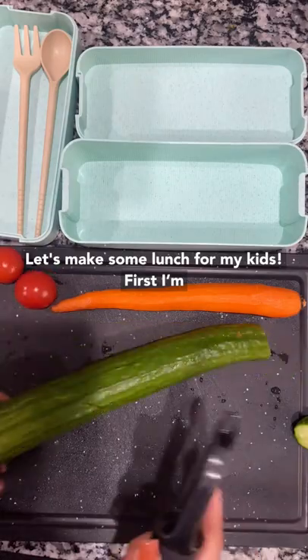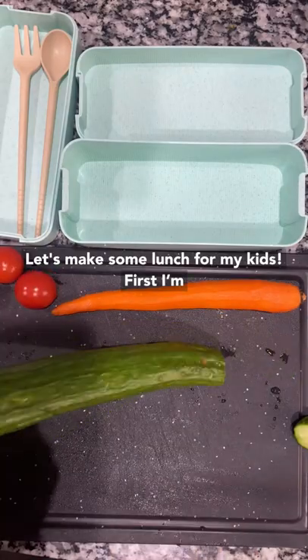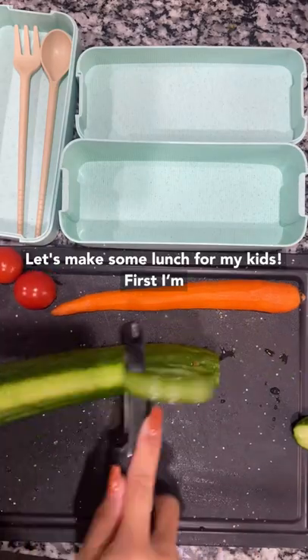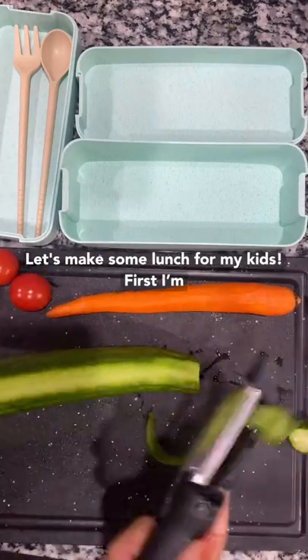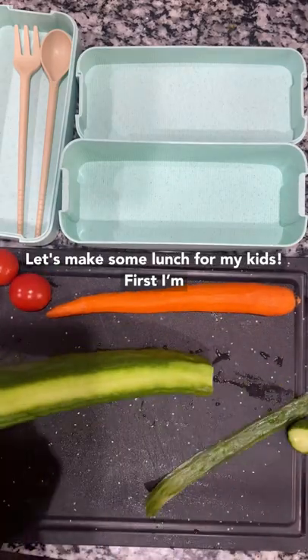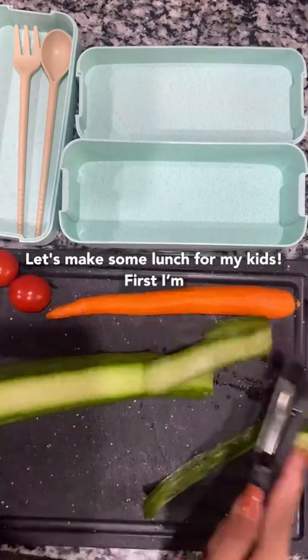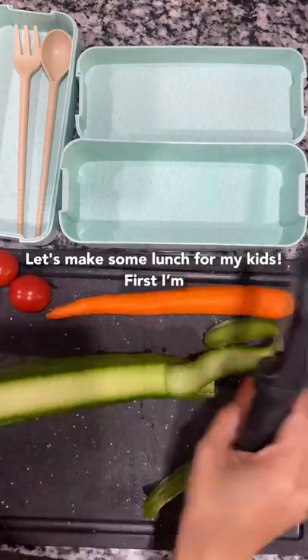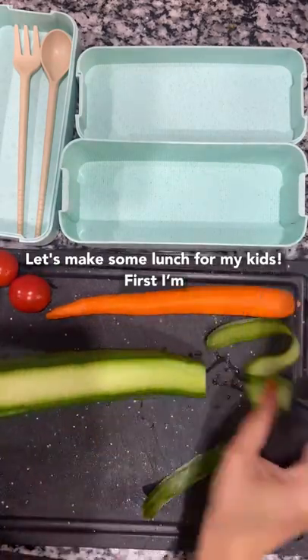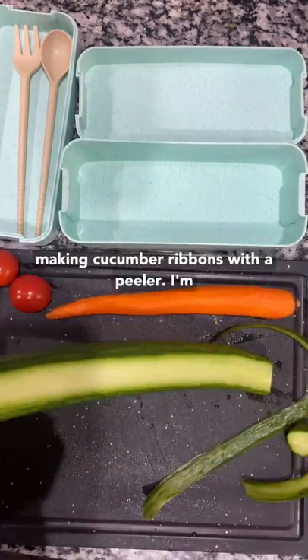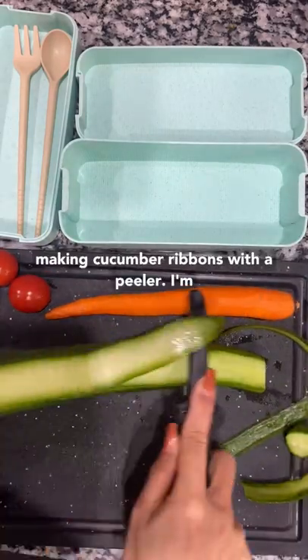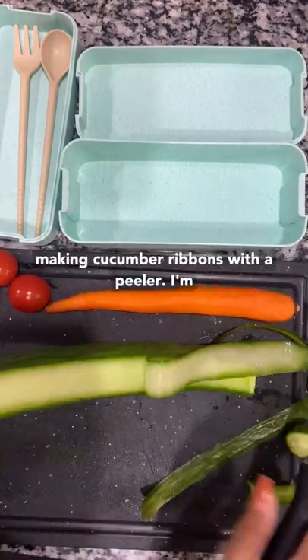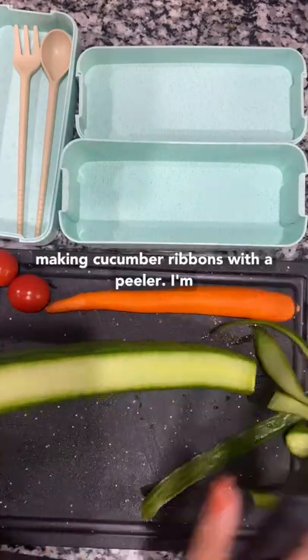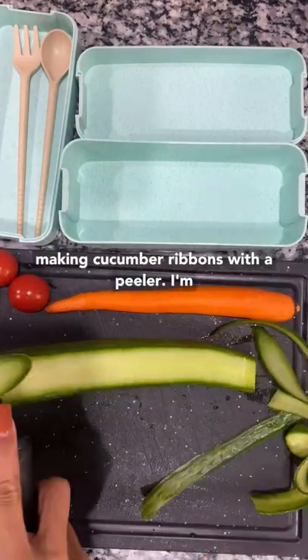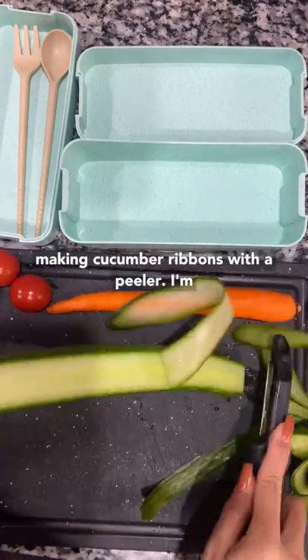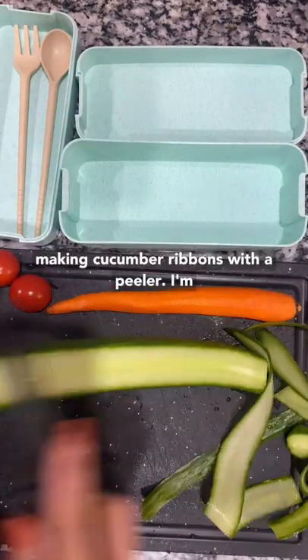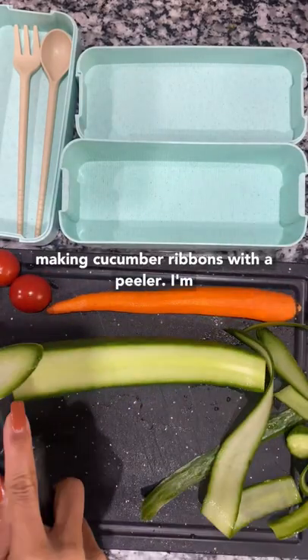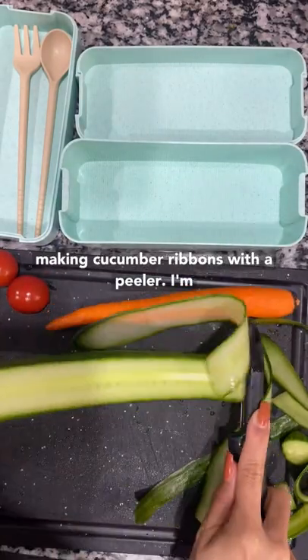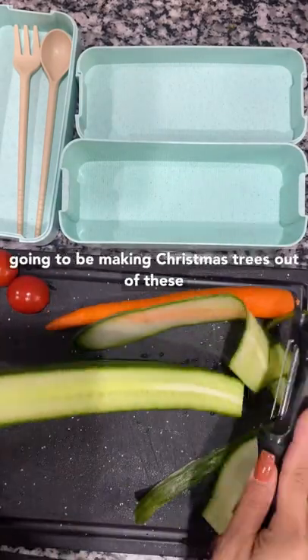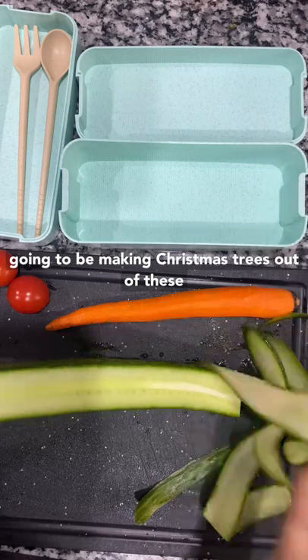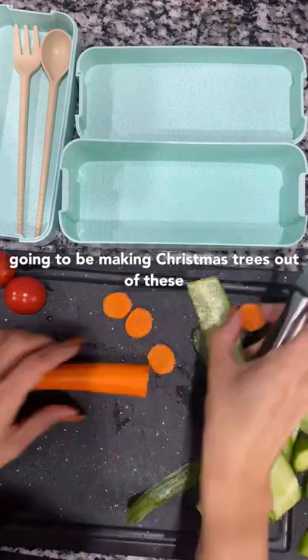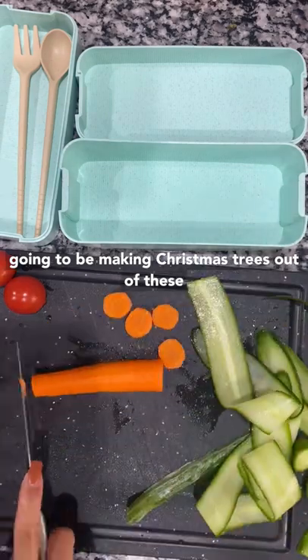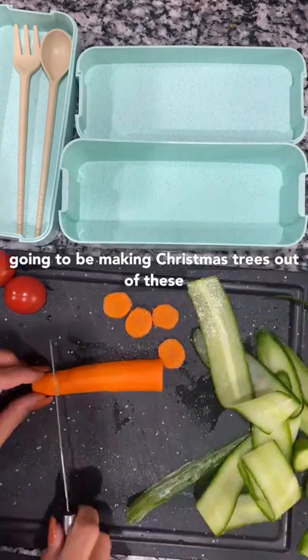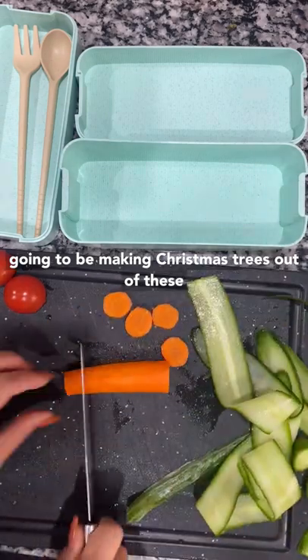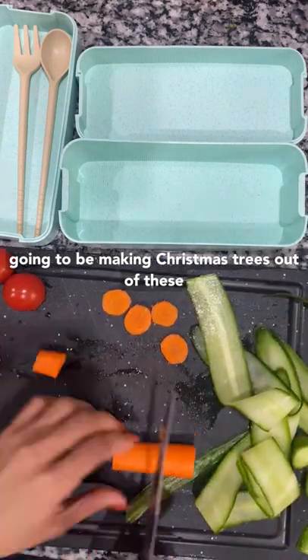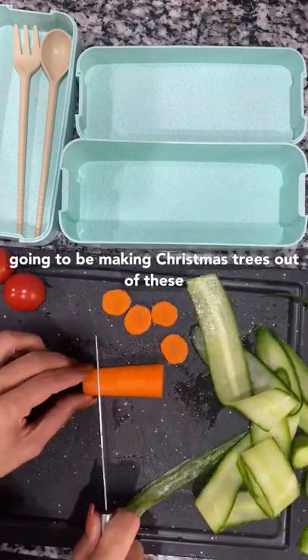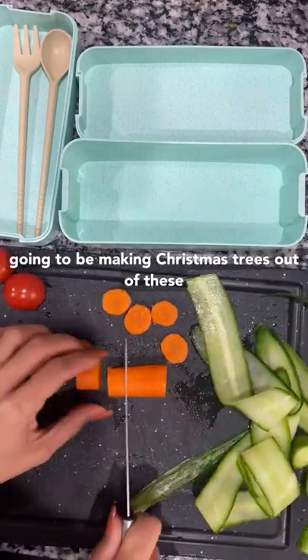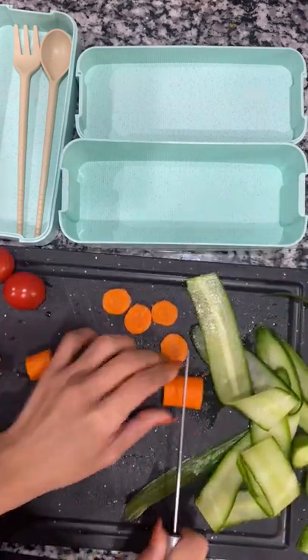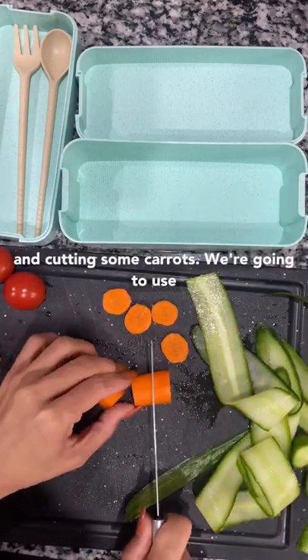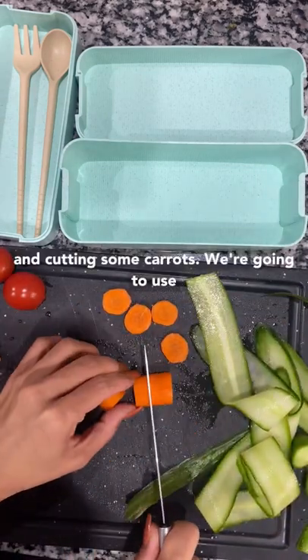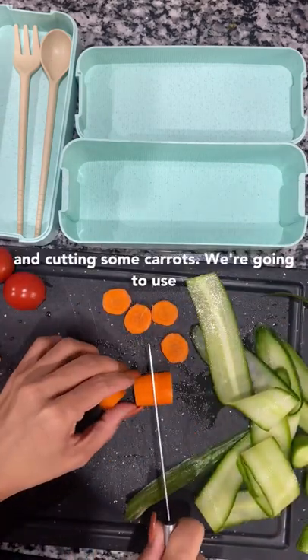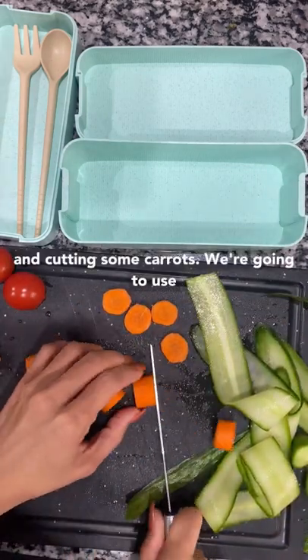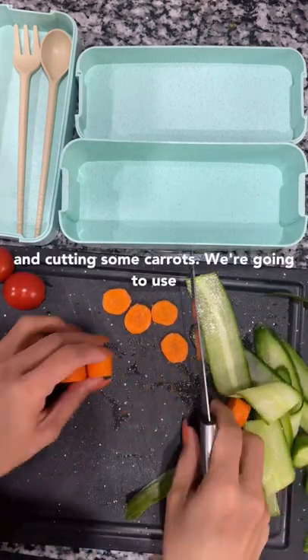Let's make some lunch for my kids! First, I'm making cucumber ribbons with a peeler. I'm going to be making Christmas trees out of these and cutting some carrots.